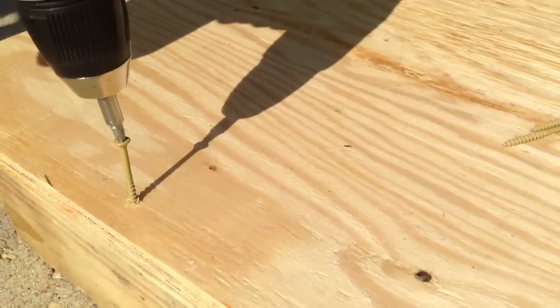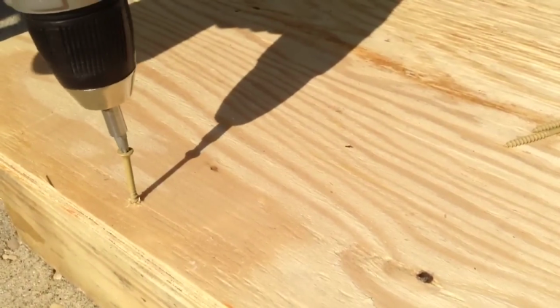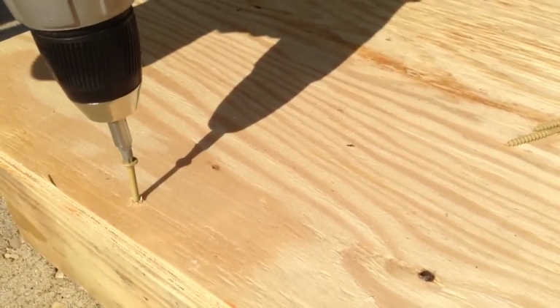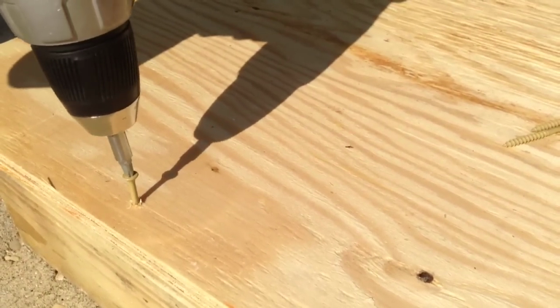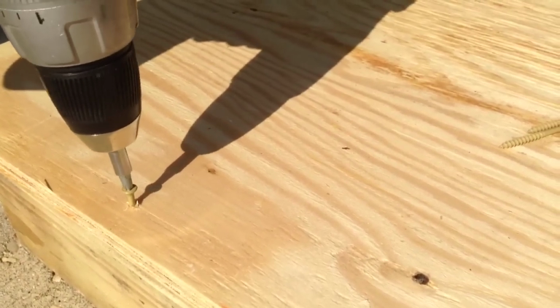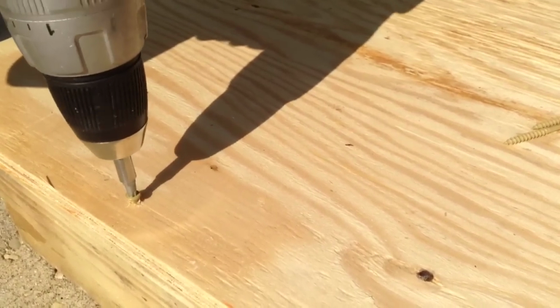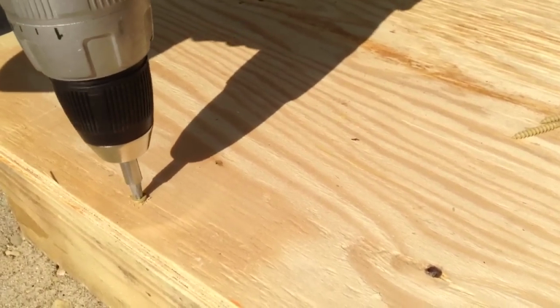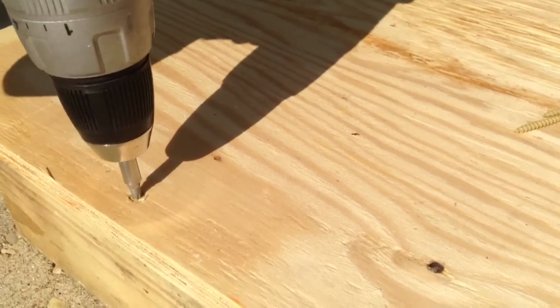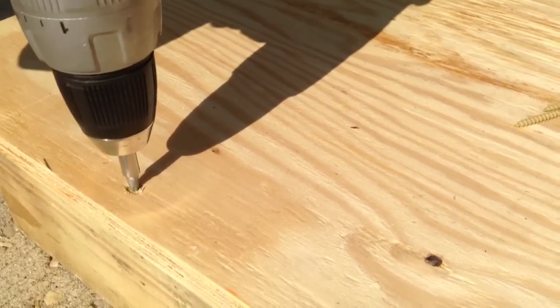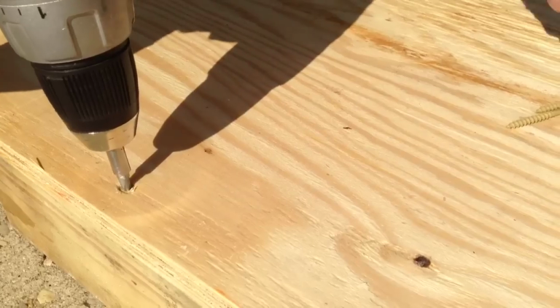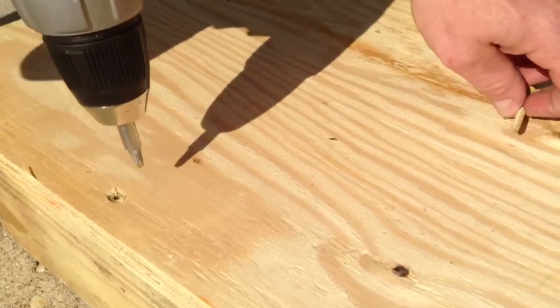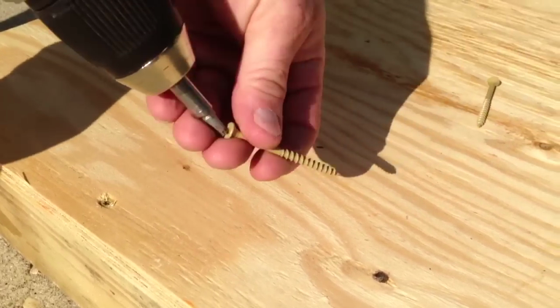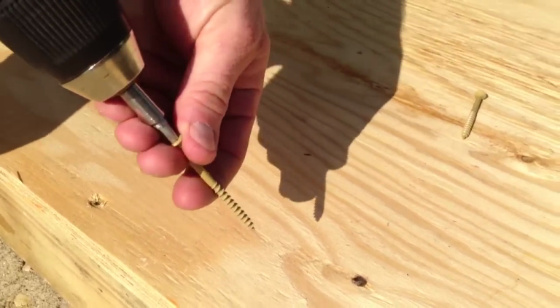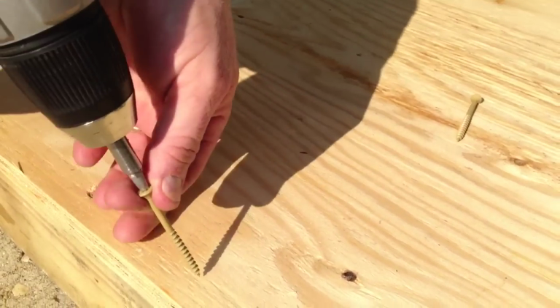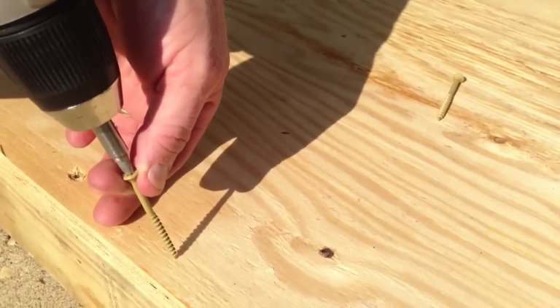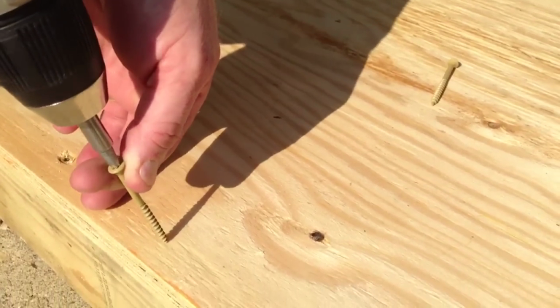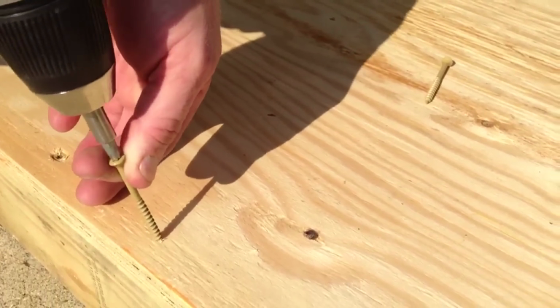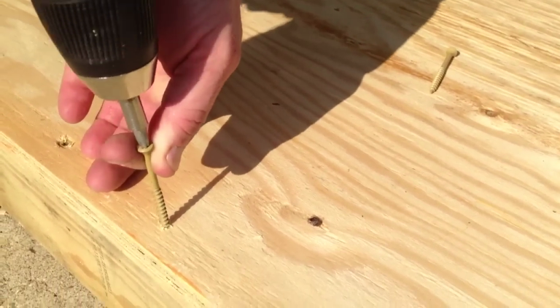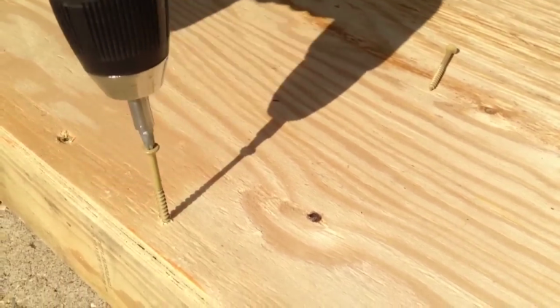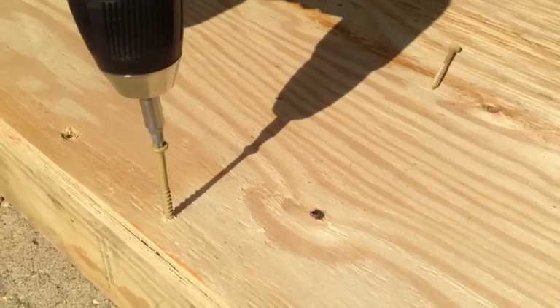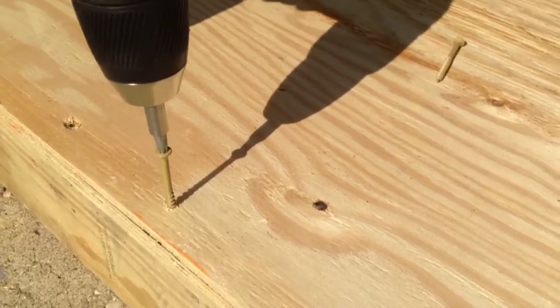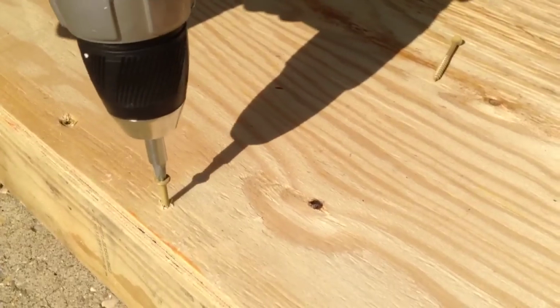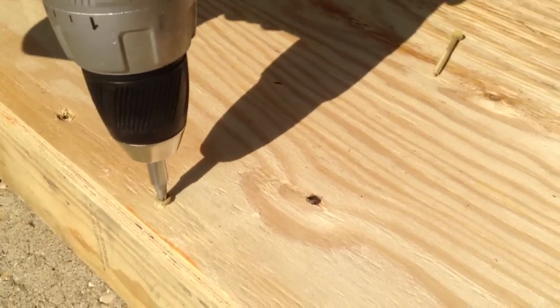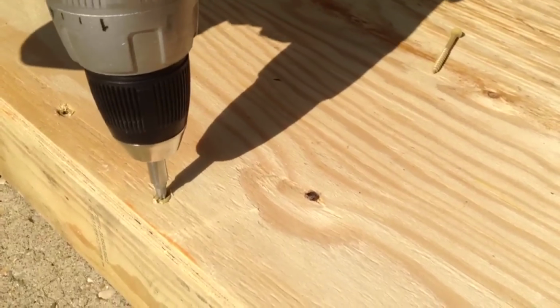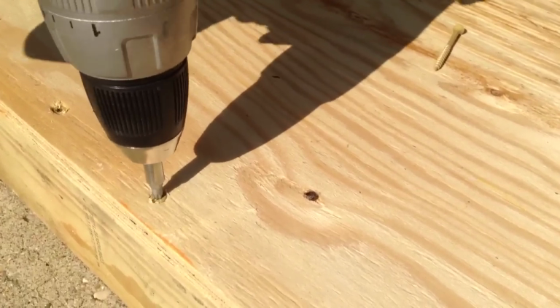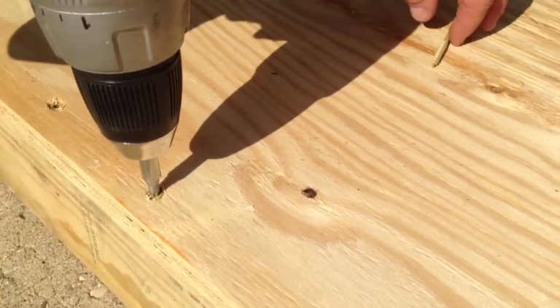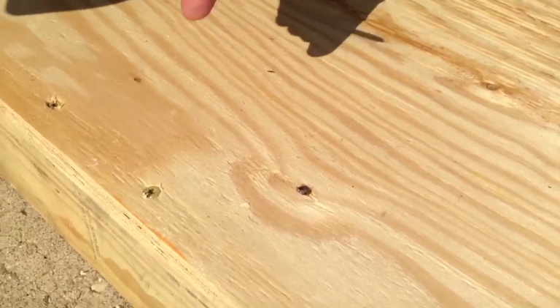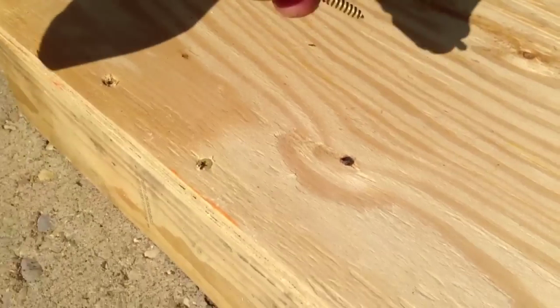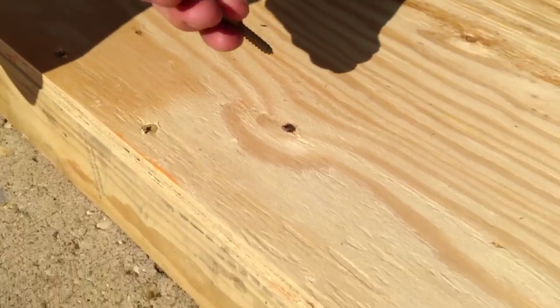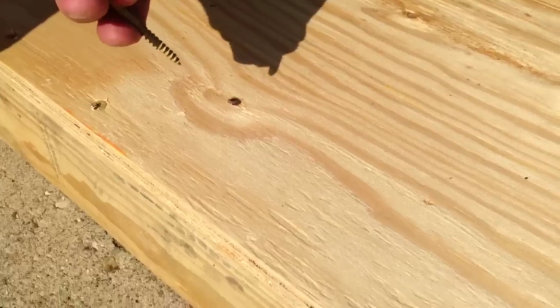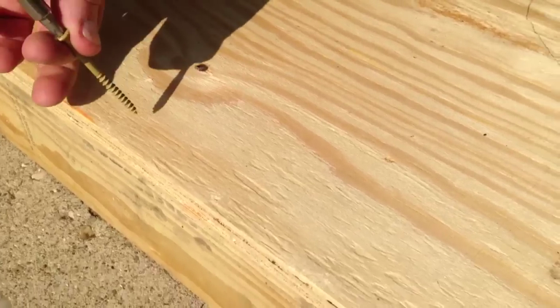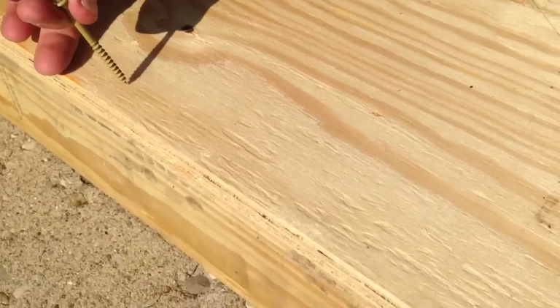The next step is laying out my 2x4s, putting them up against the edge of the plywood, and screwing them in every four to six inches. I used a good quality DeckMate screw, about two inches long, which works fine for this application.